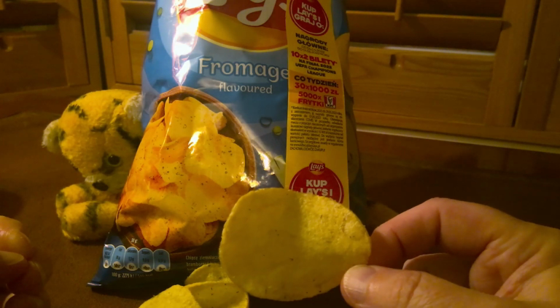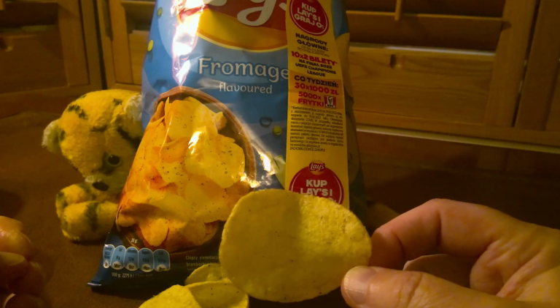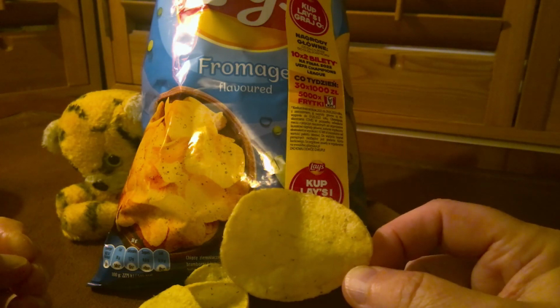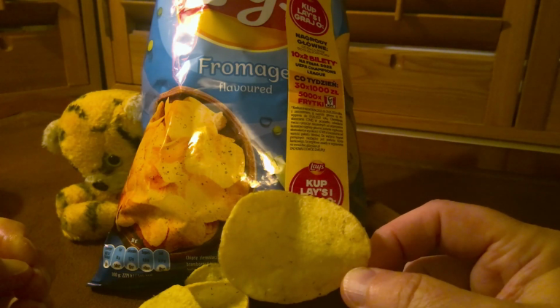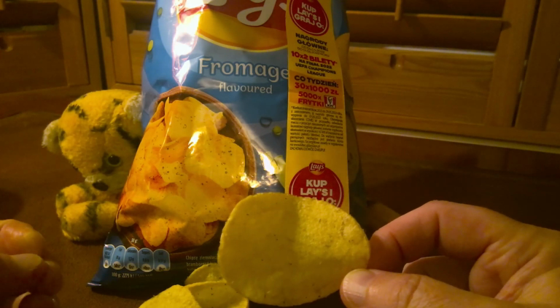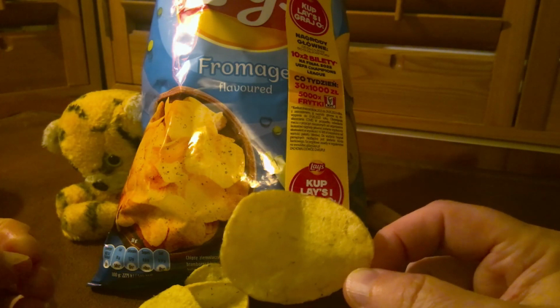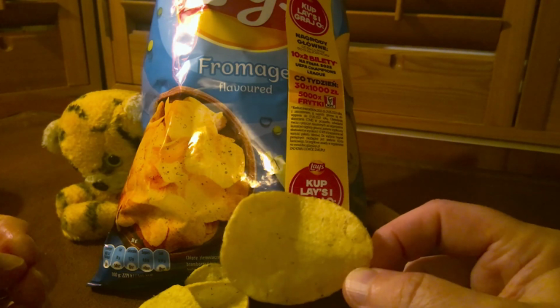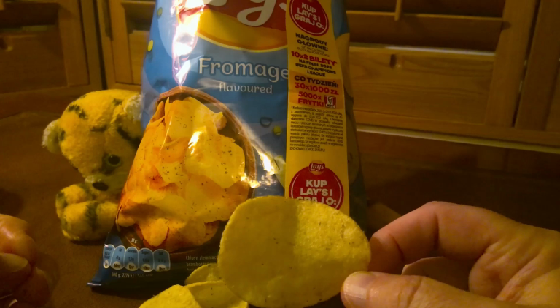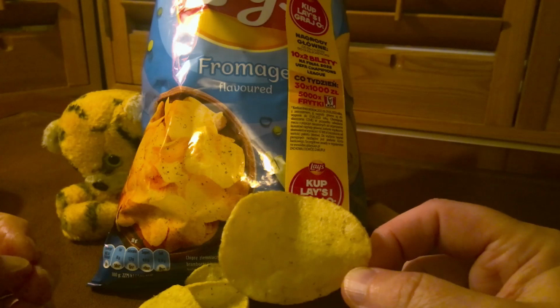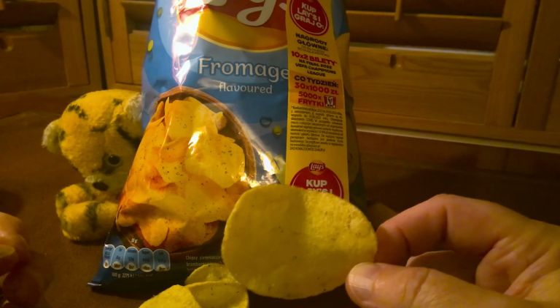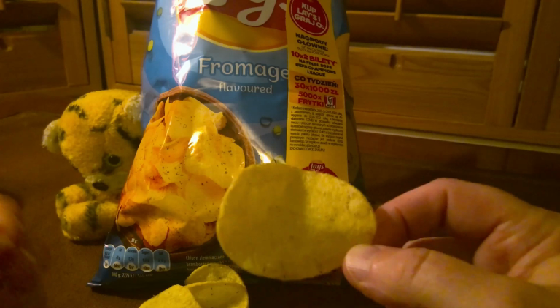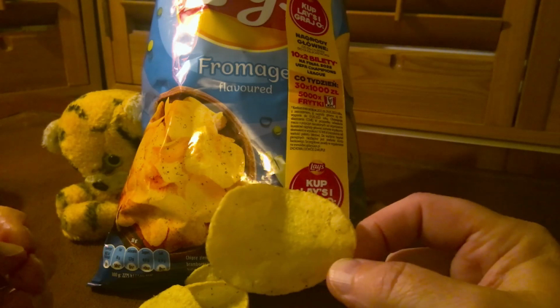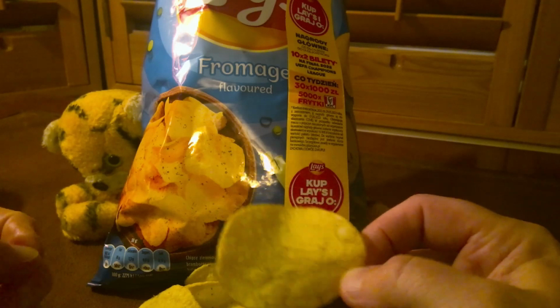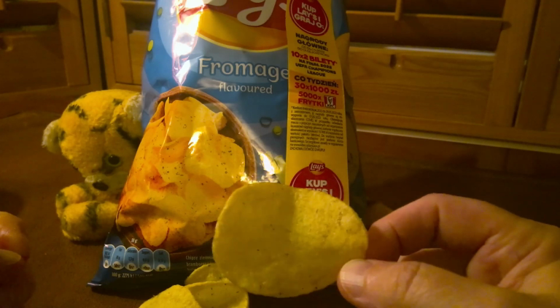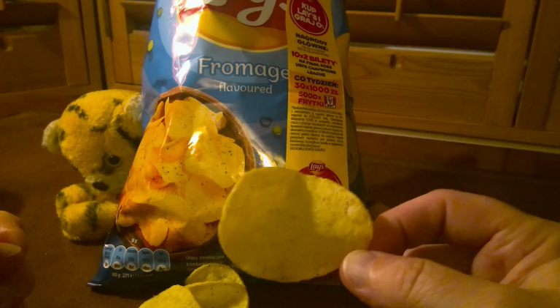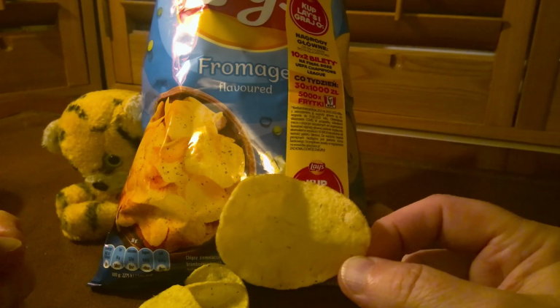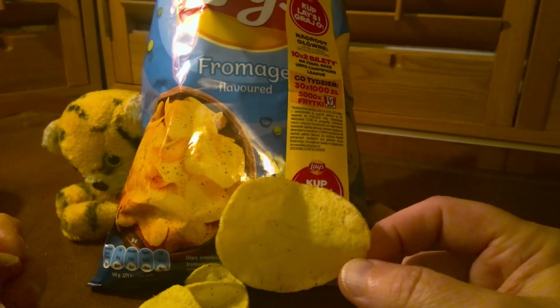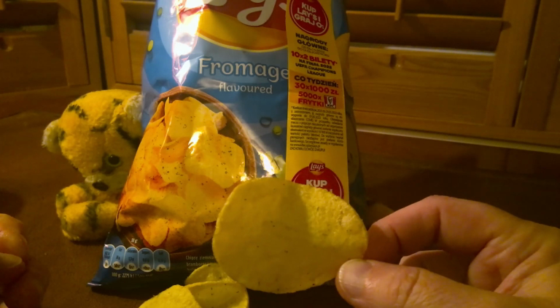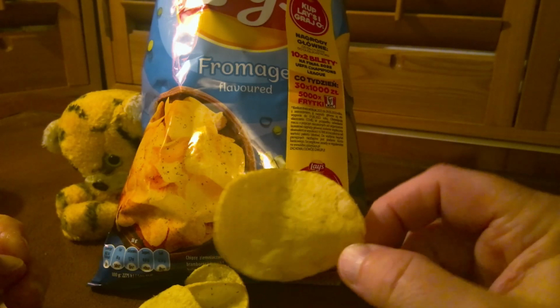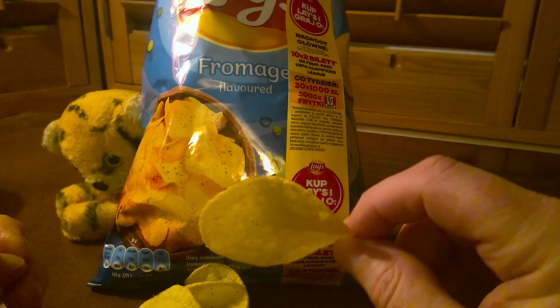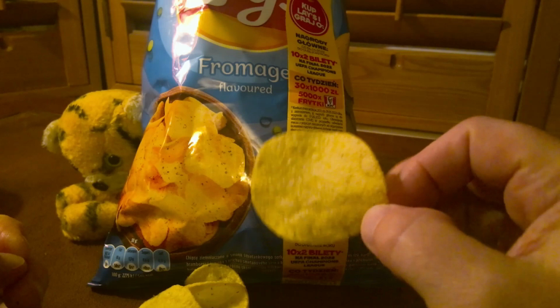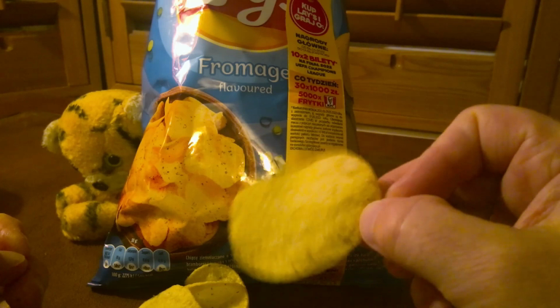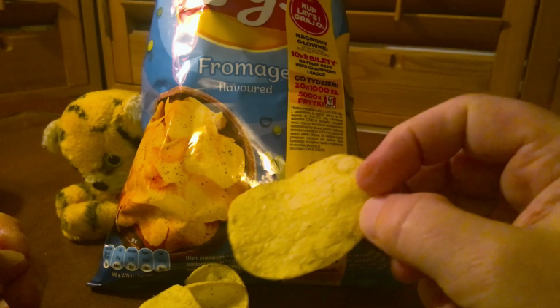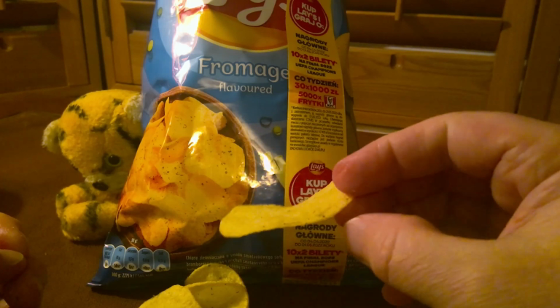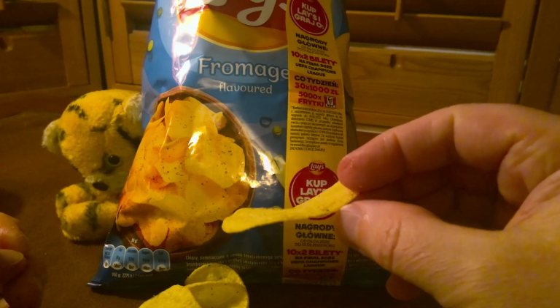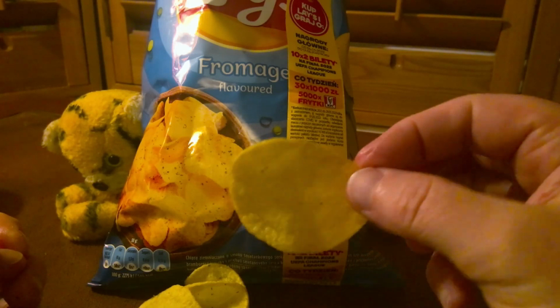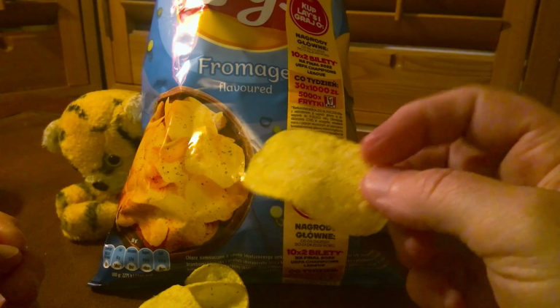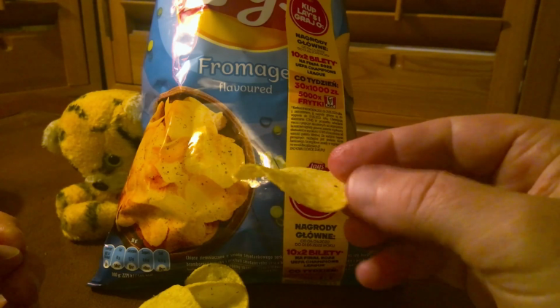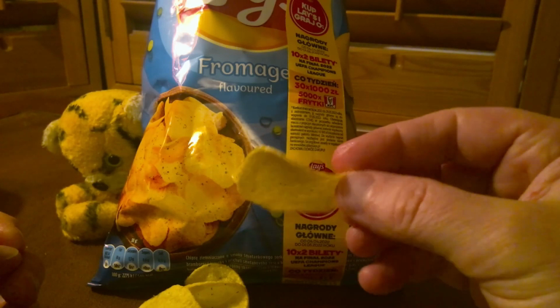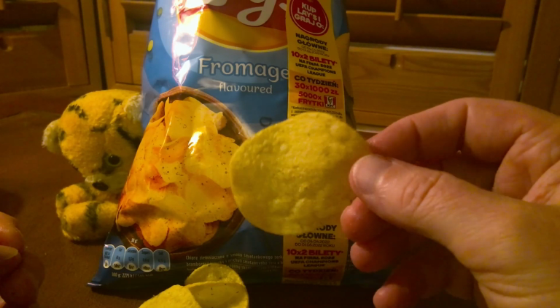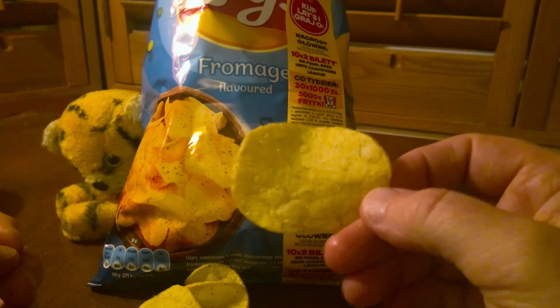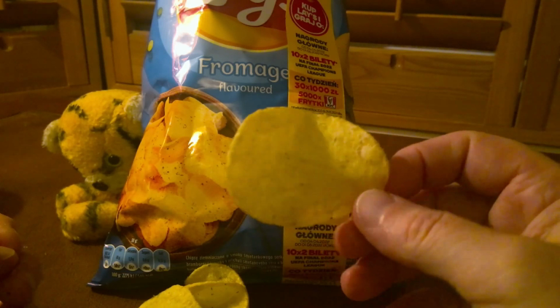On the munchability point of view, based on the crunch, the quality of the potato, and the great flavor, I think I'd have to give this a four out of five. I think I'm going to go through most of this packet tonight.